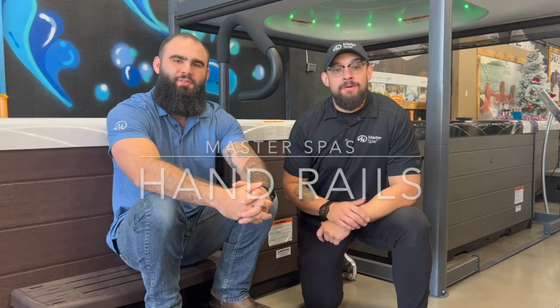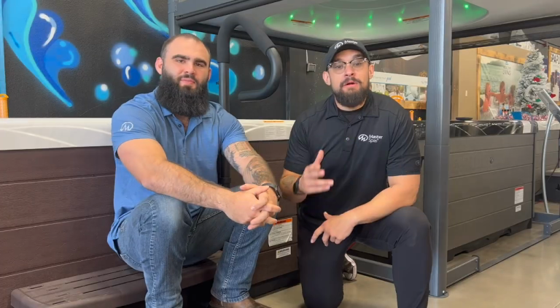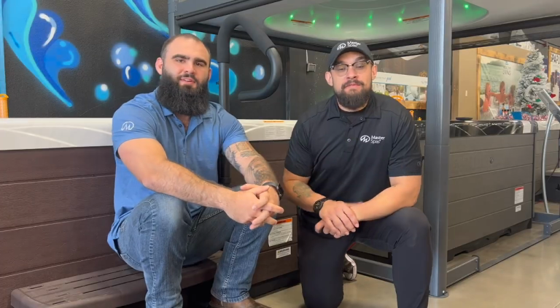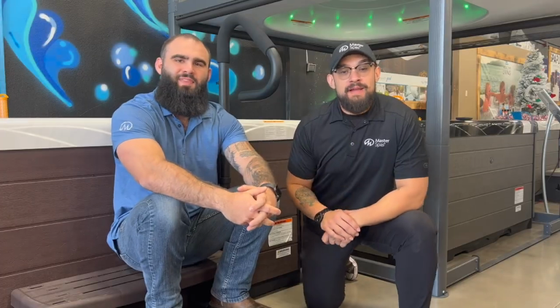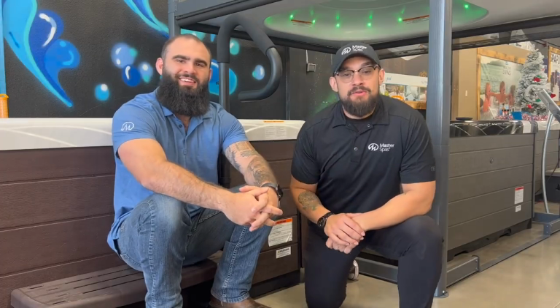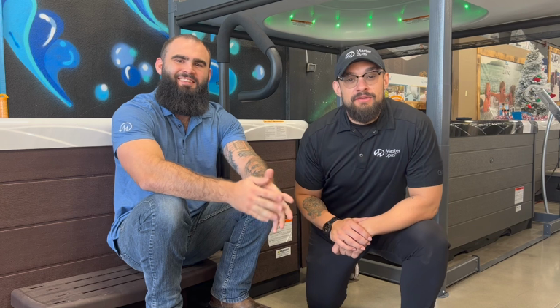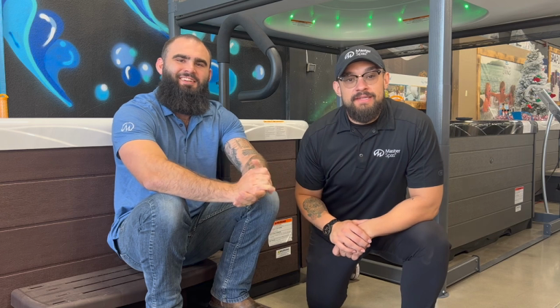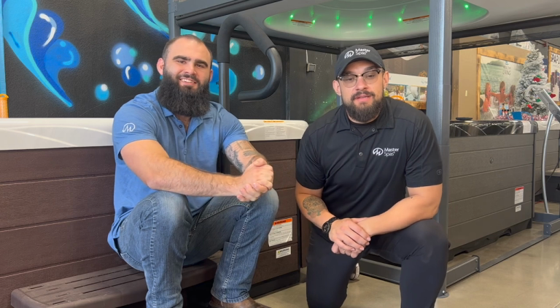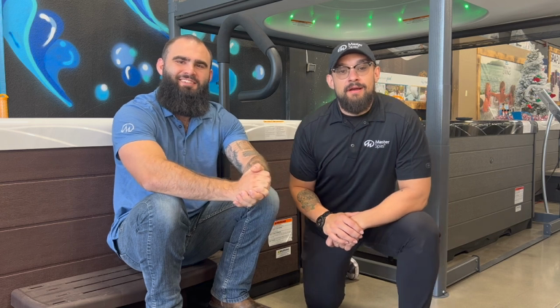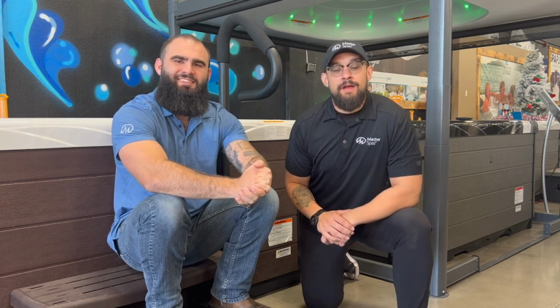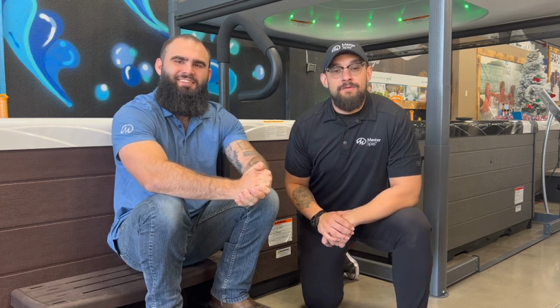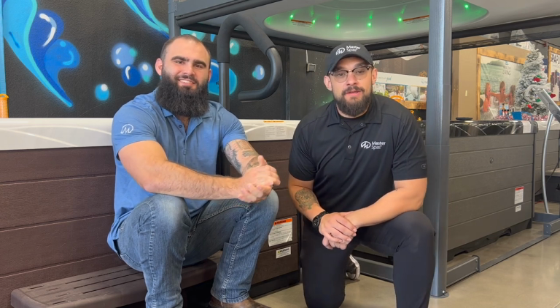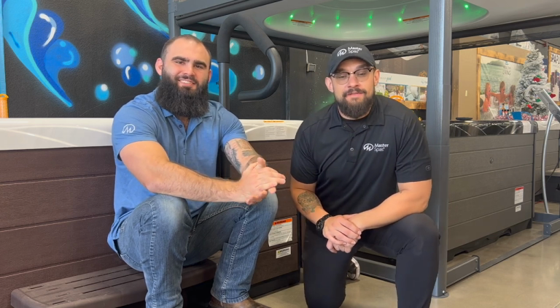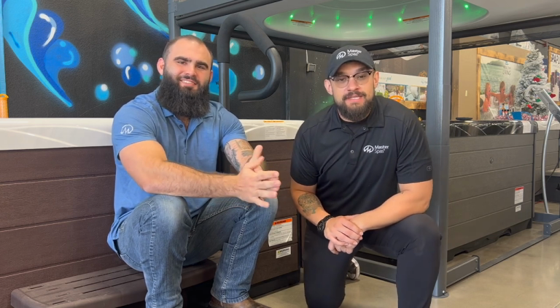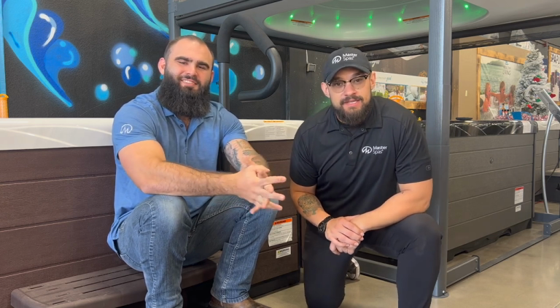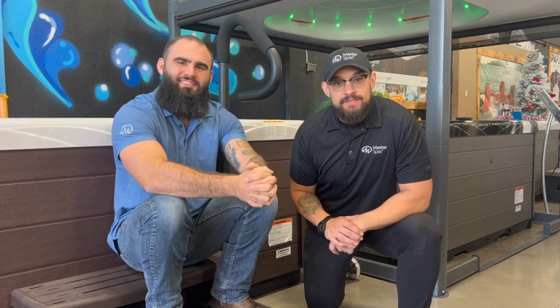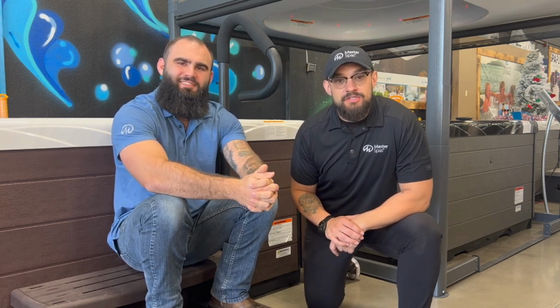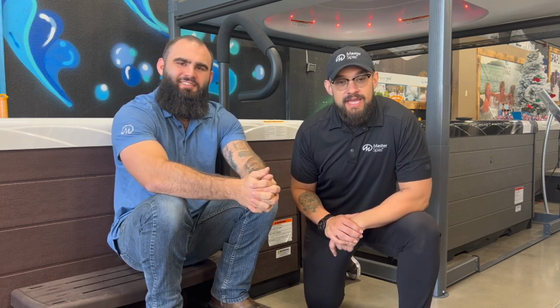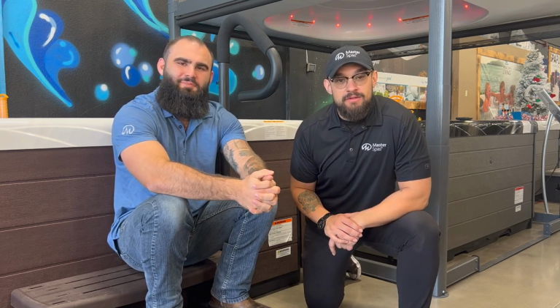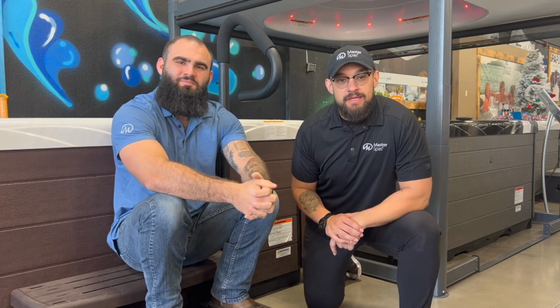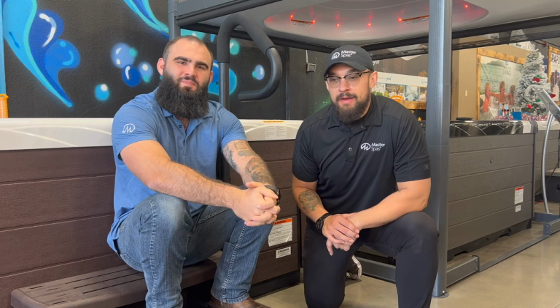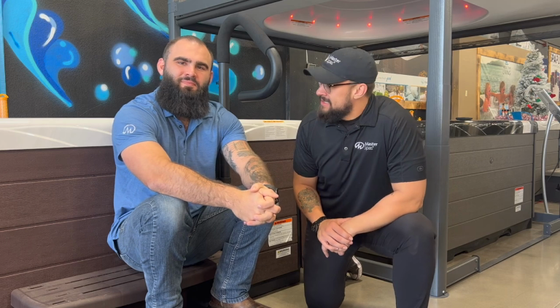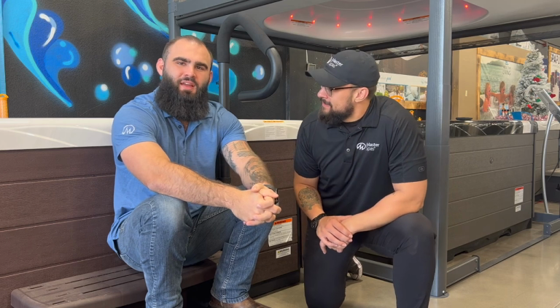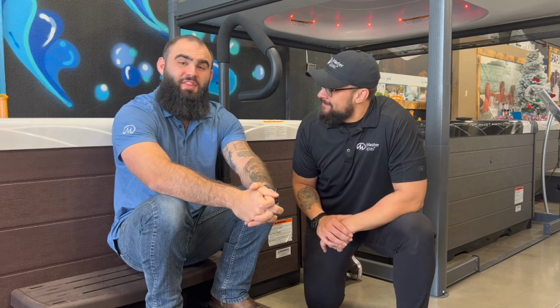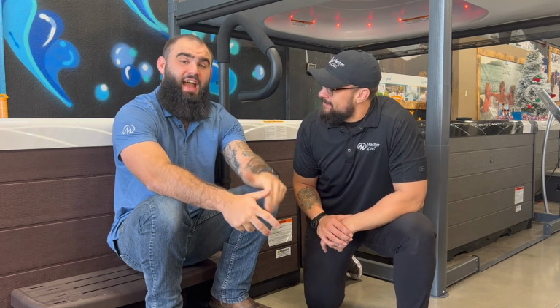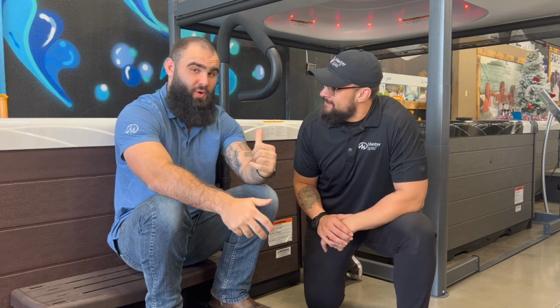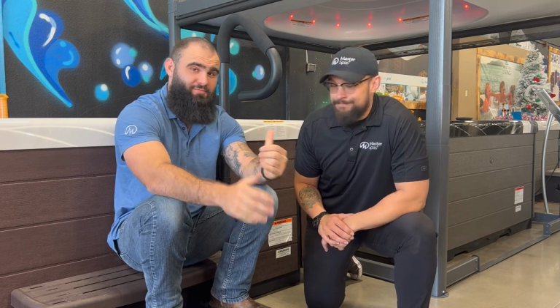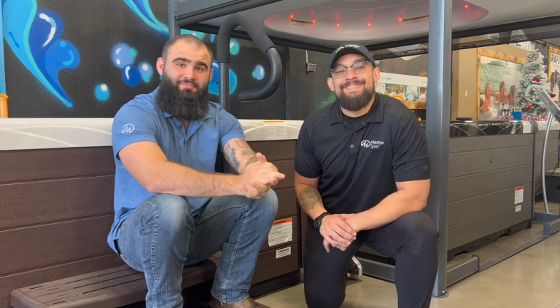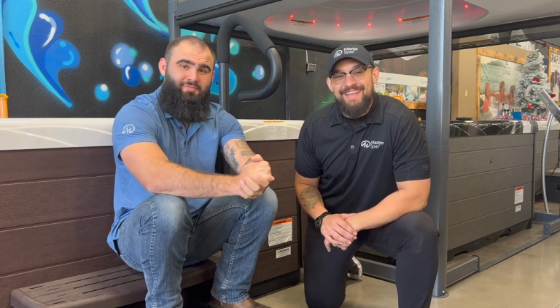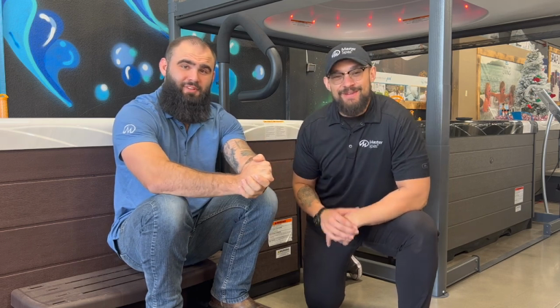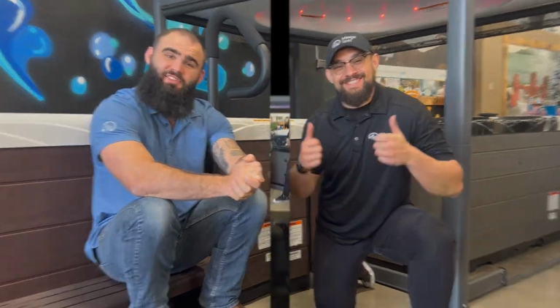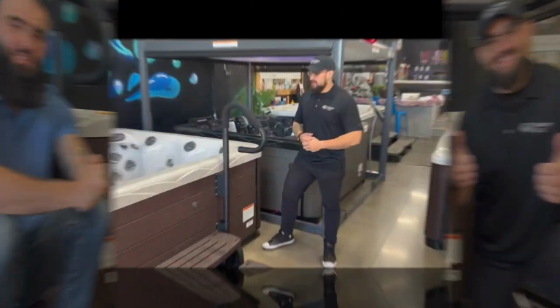Welcome everybody to another edition of helpful videos at Phoenix Hot Tubs. Today we are talking about the handrail. Let's get into it.